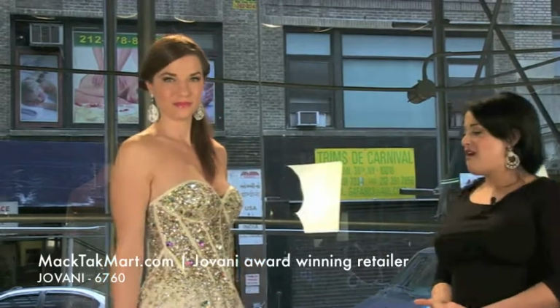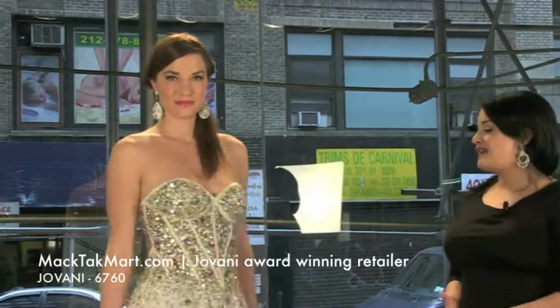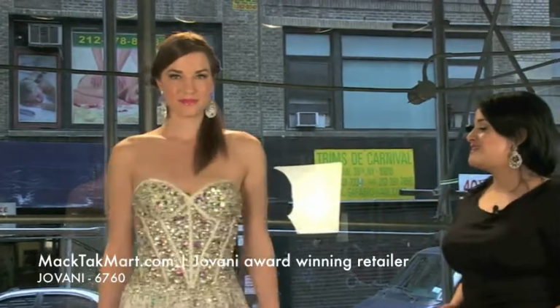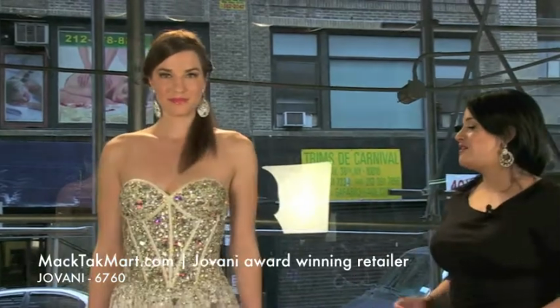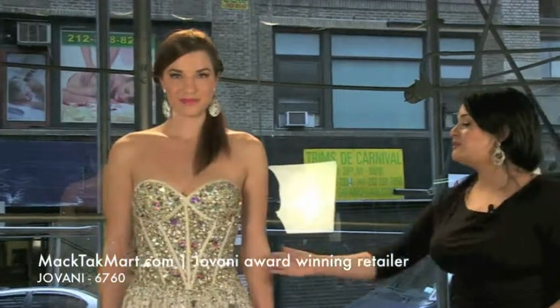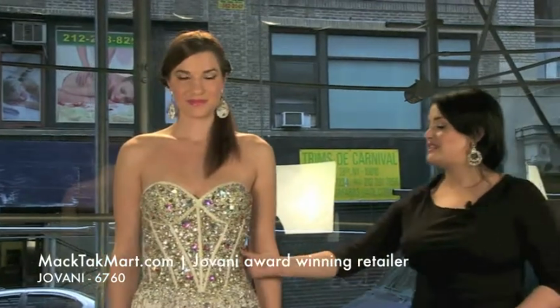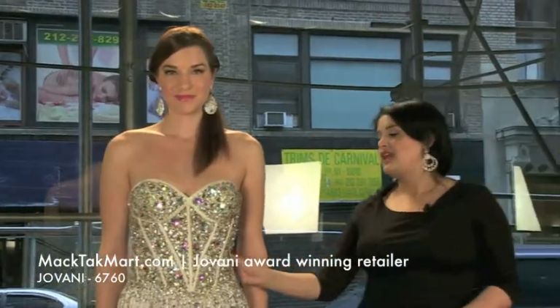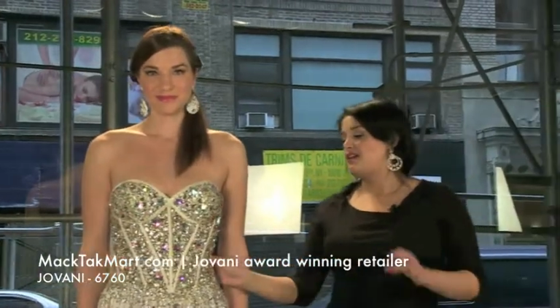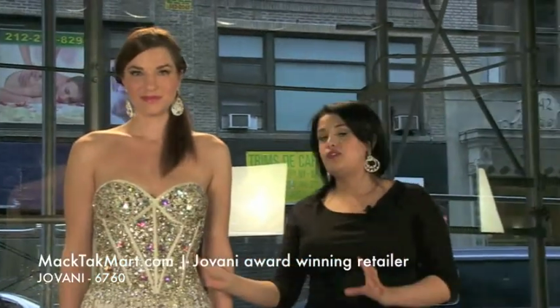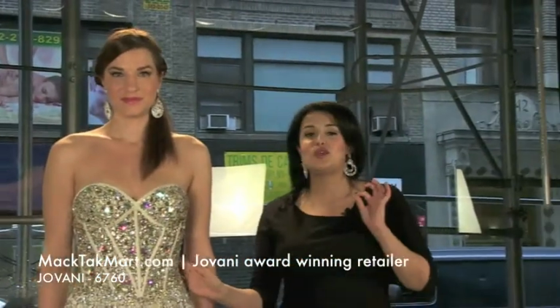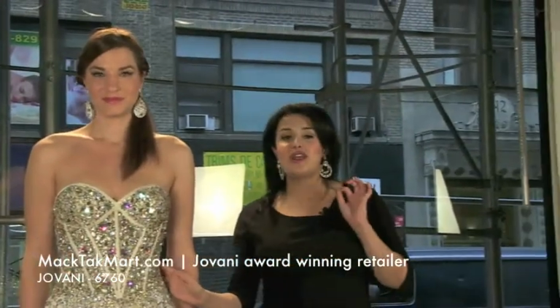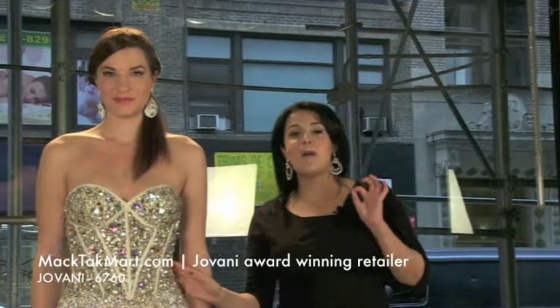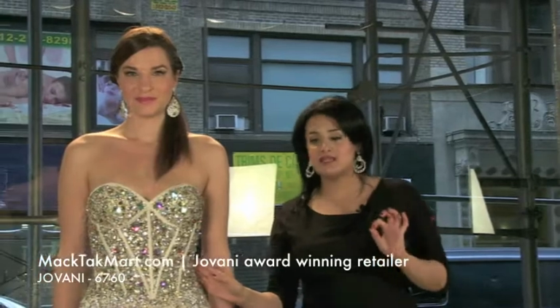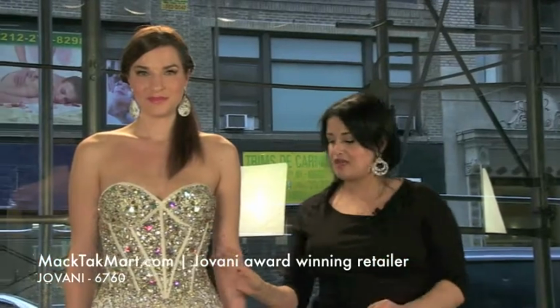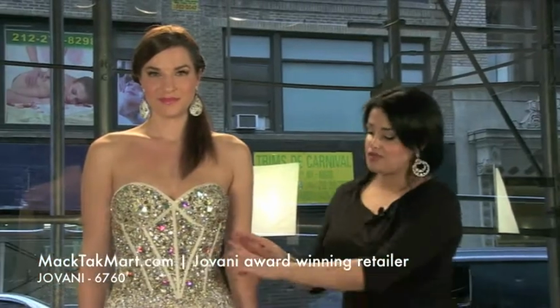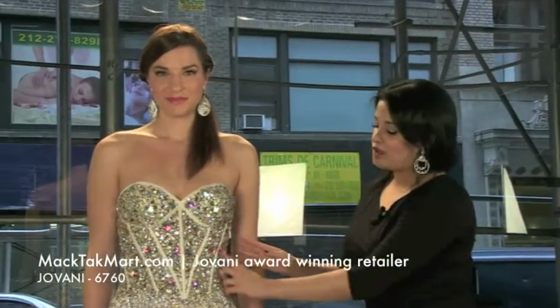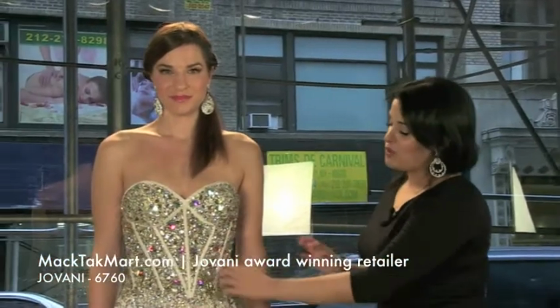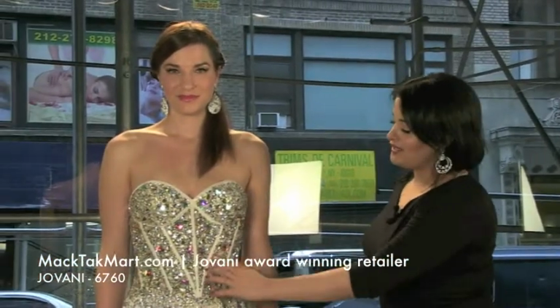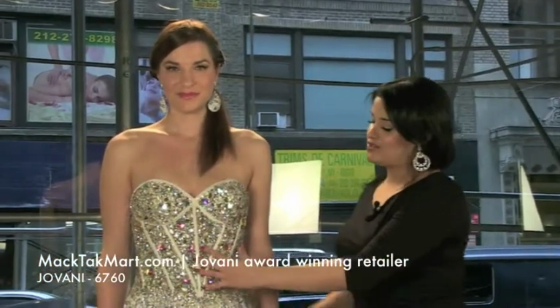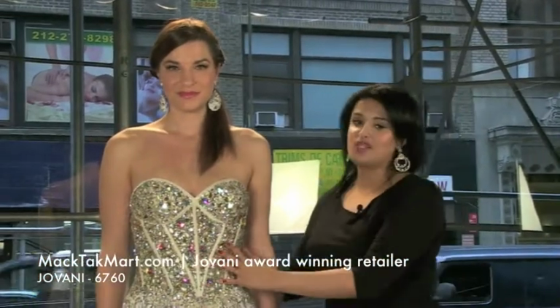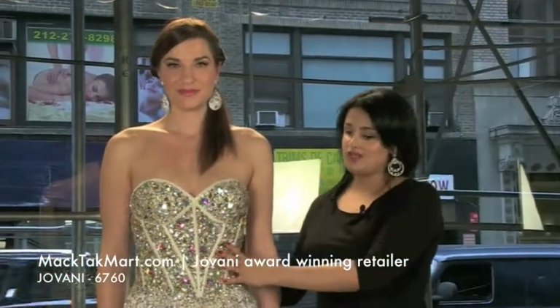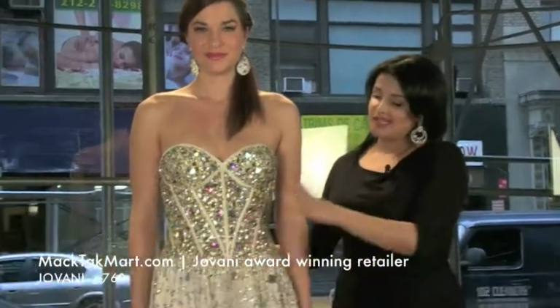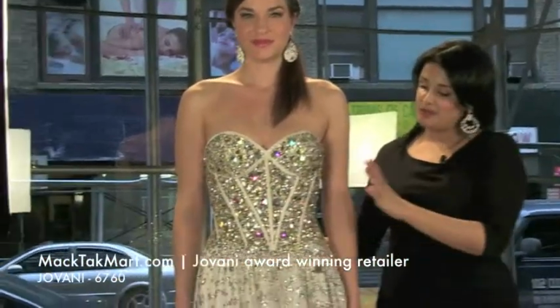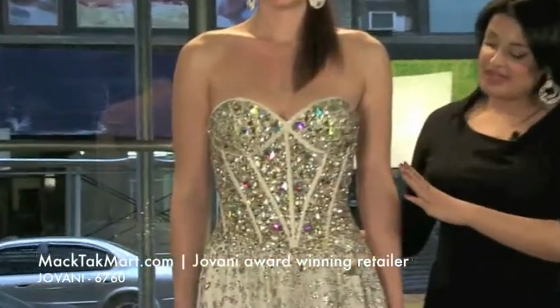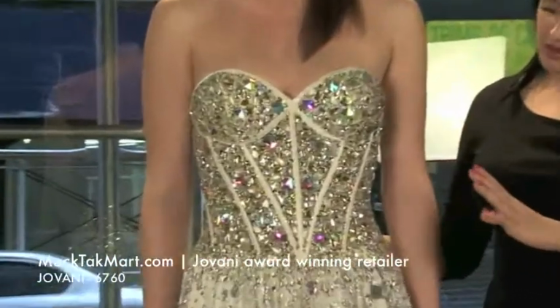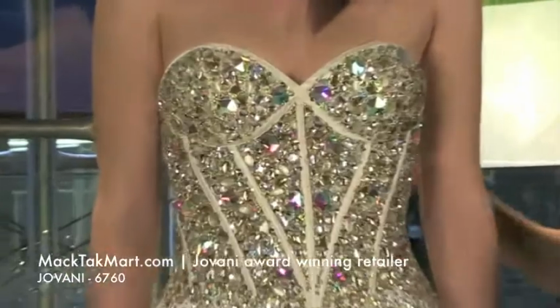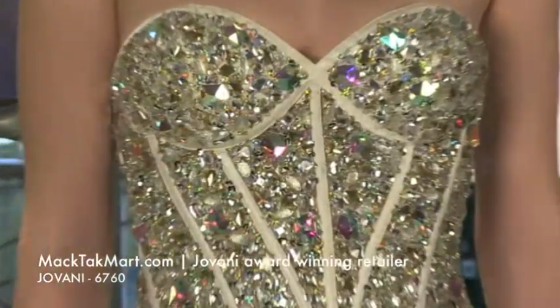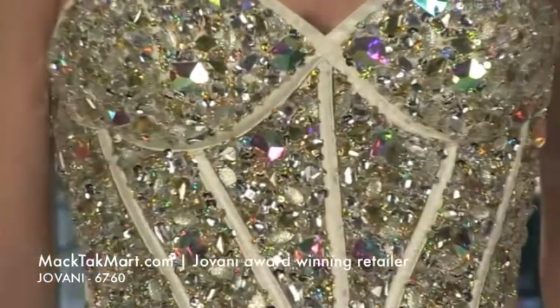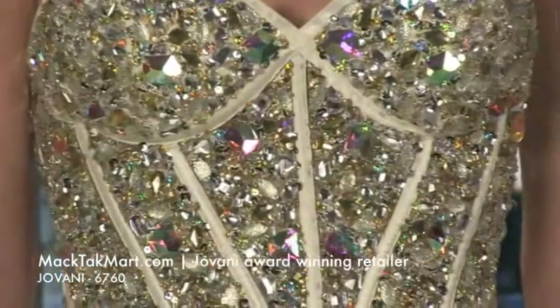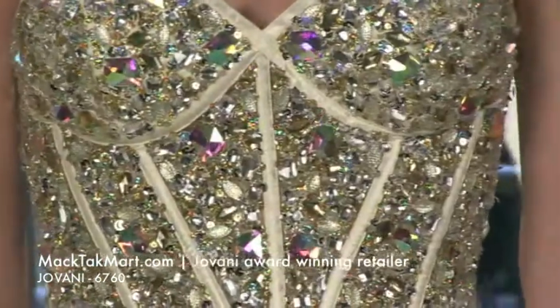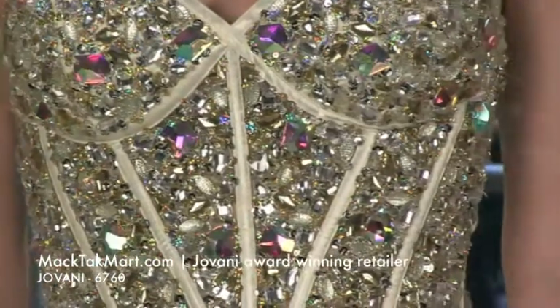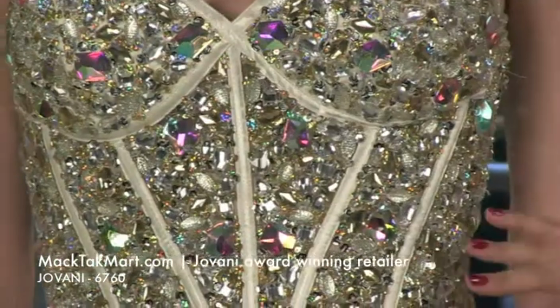It has a real bustier. The fit is going to be amazing because of all of the boning that's going to take you in. The bodice of this dress is beautiful — look at the bustier.